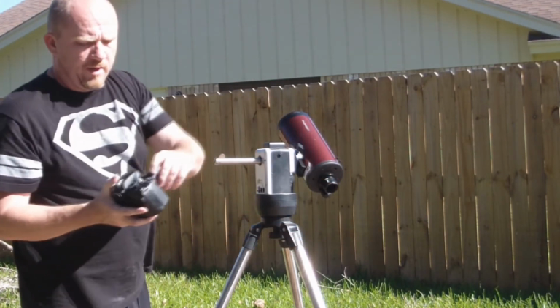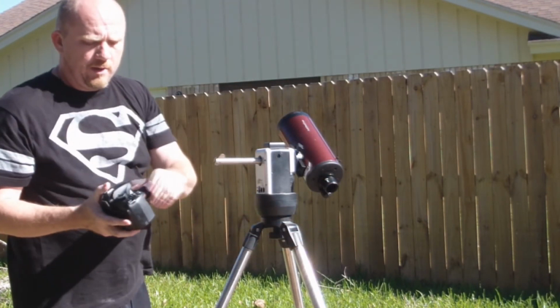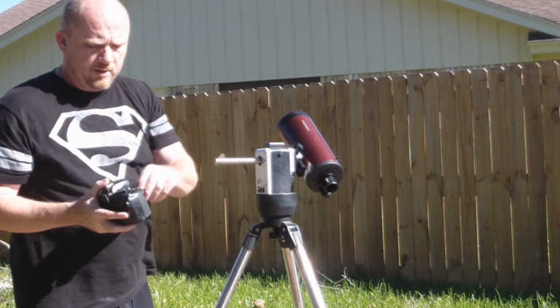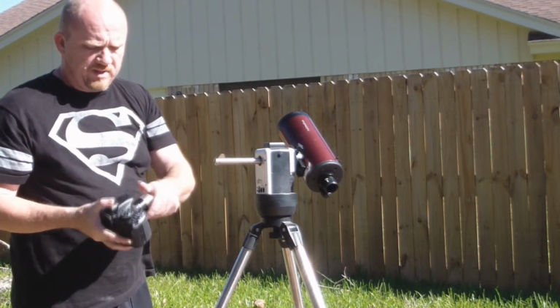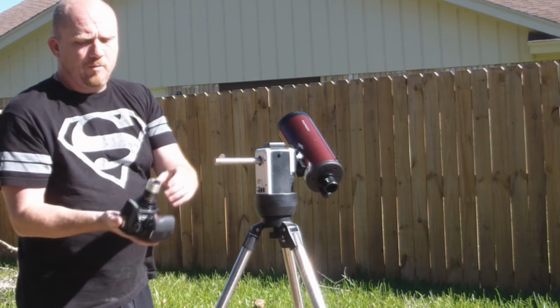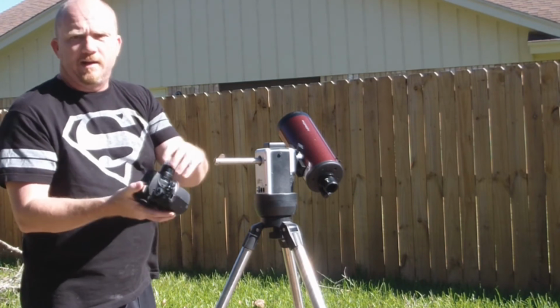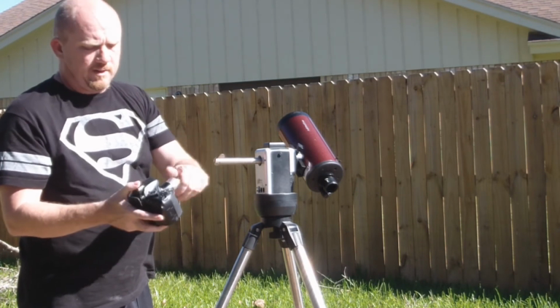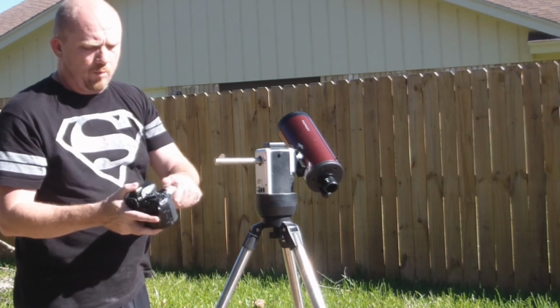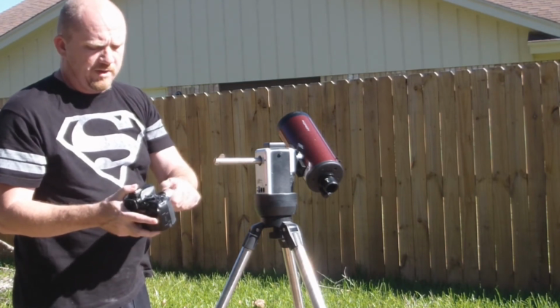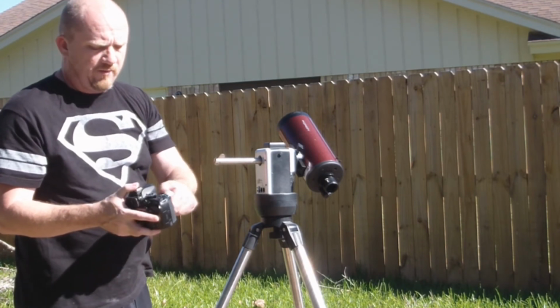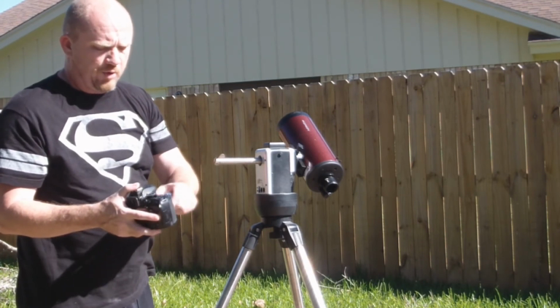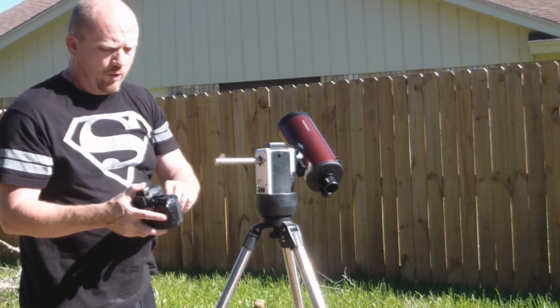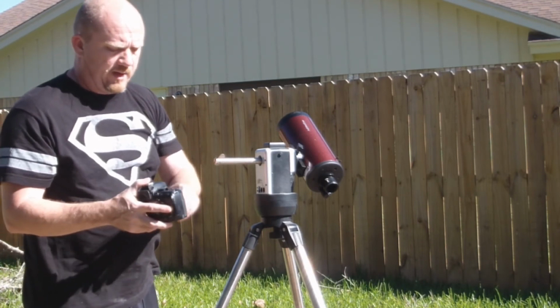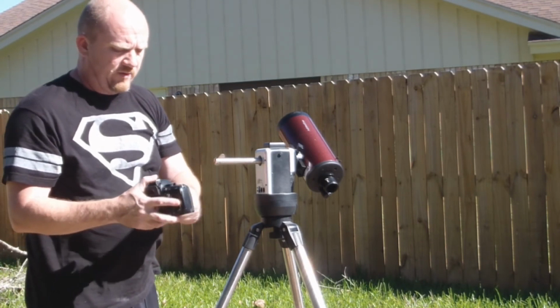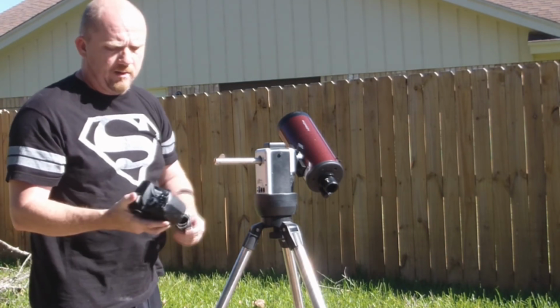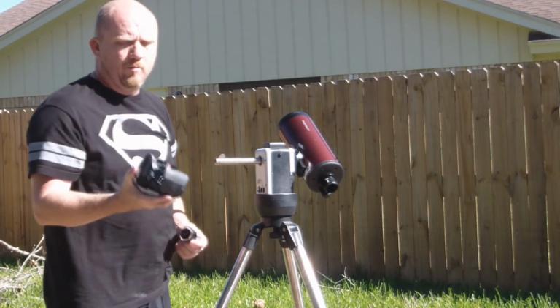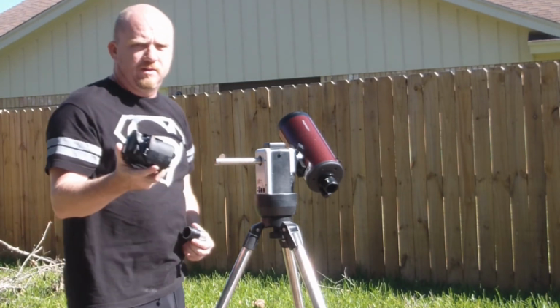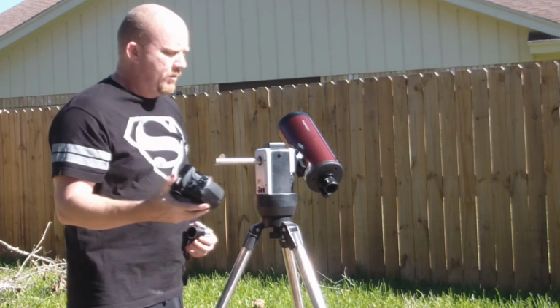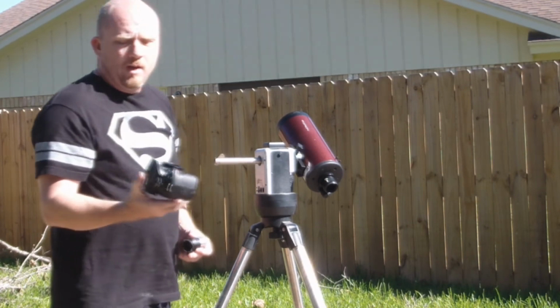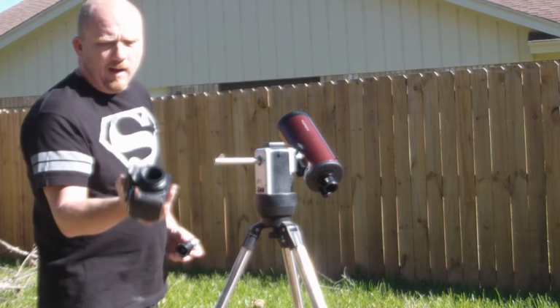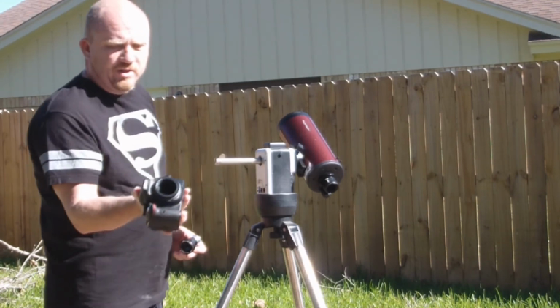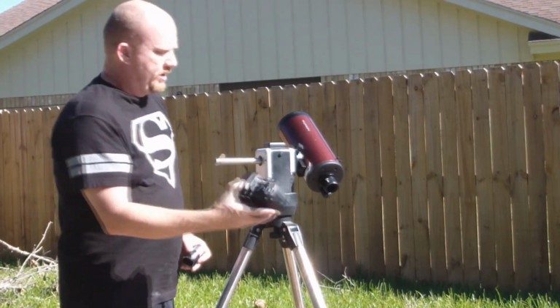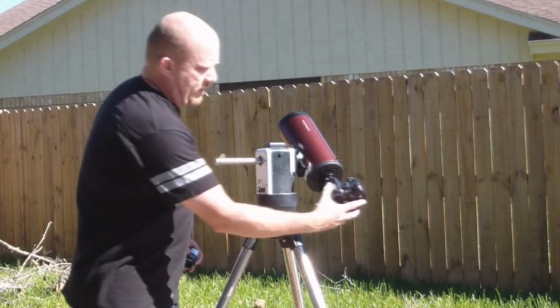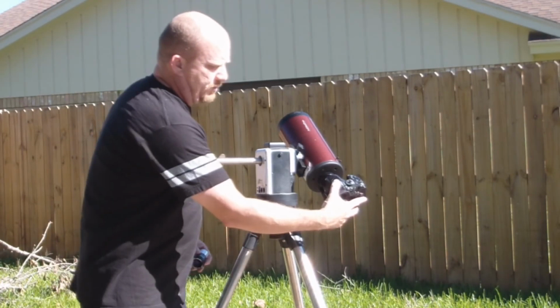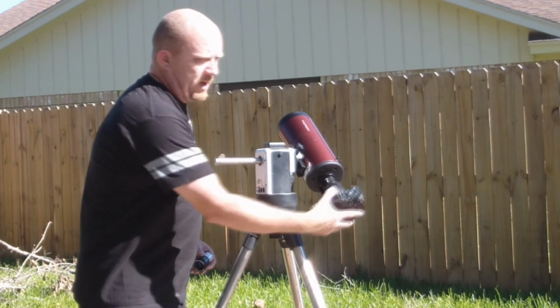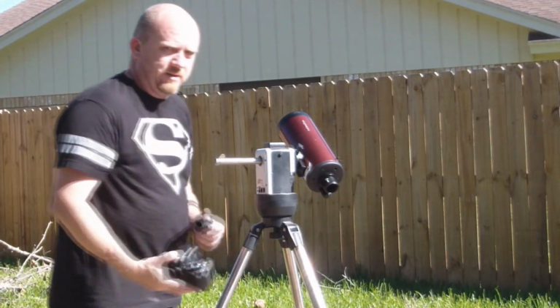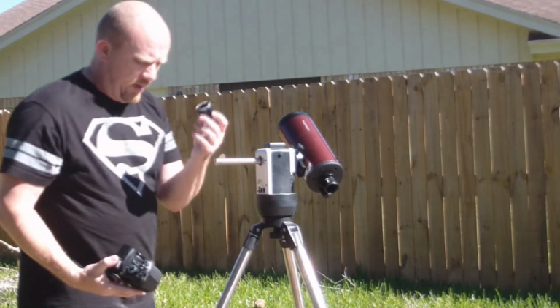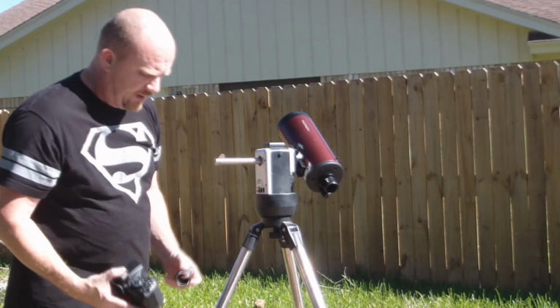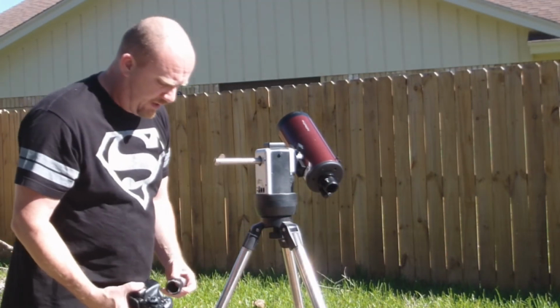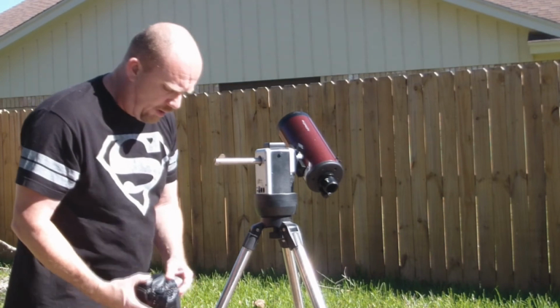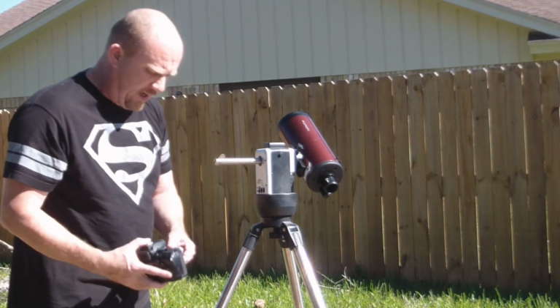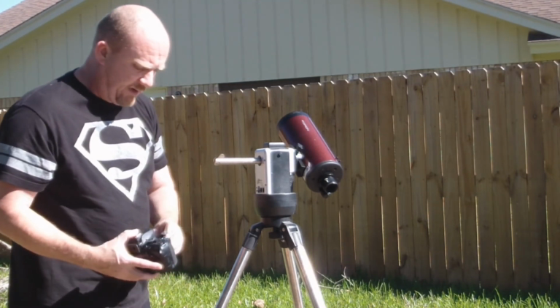Depending on your telescope setup, you may need this 1.25 adapter. But in the case of this telescope, most of the time I can just screw this straight onto the back of my telescope, and I don't need that piece at all for my setup.